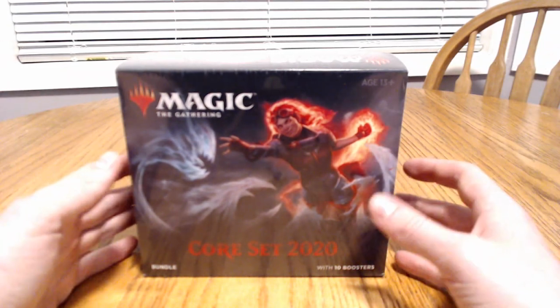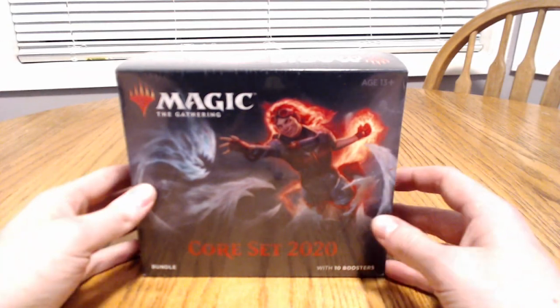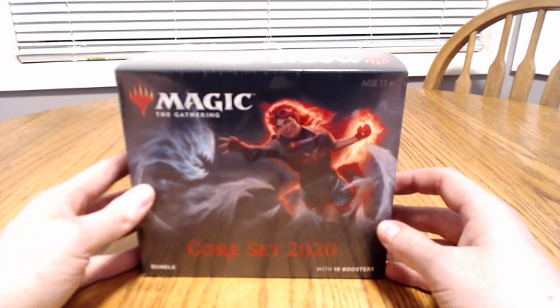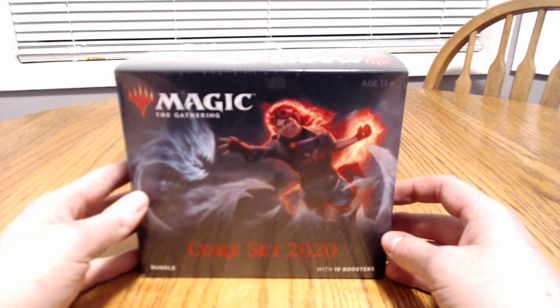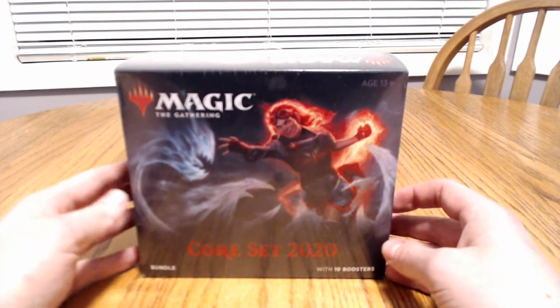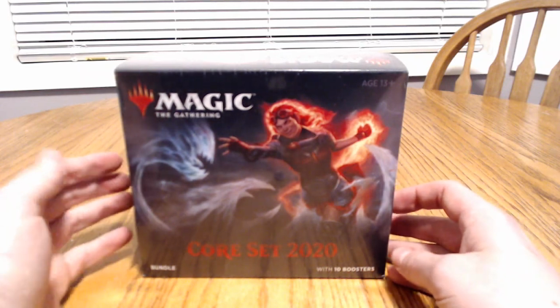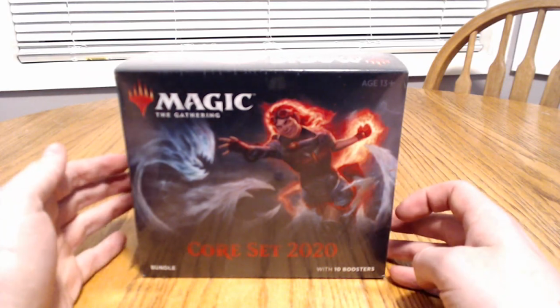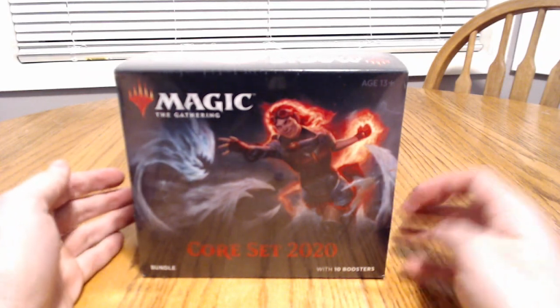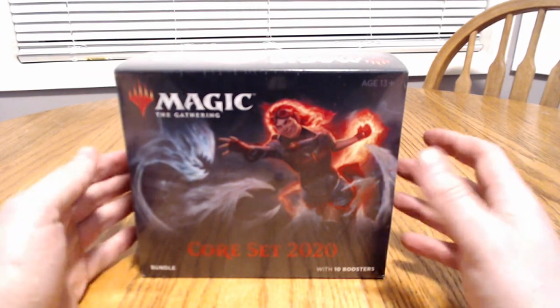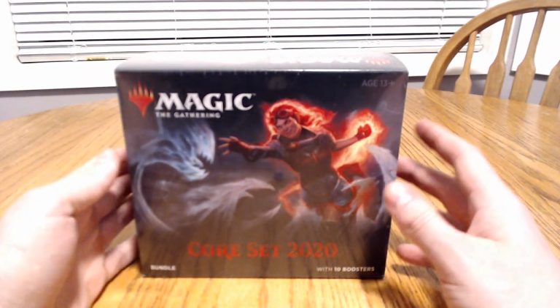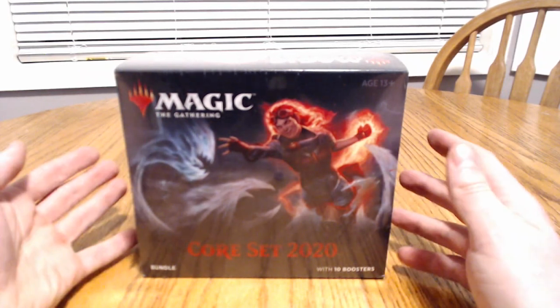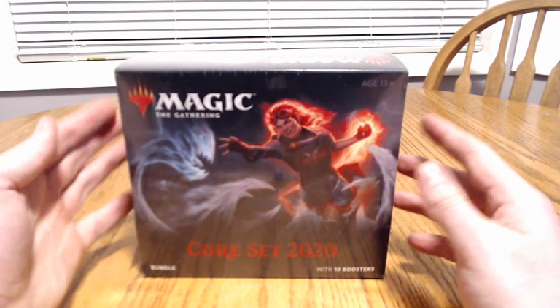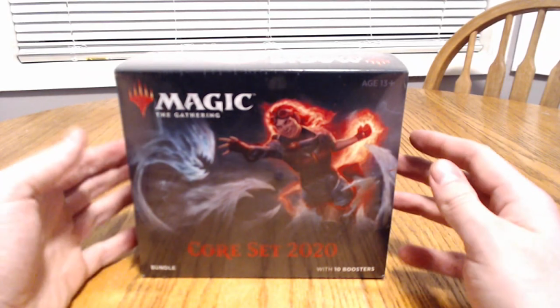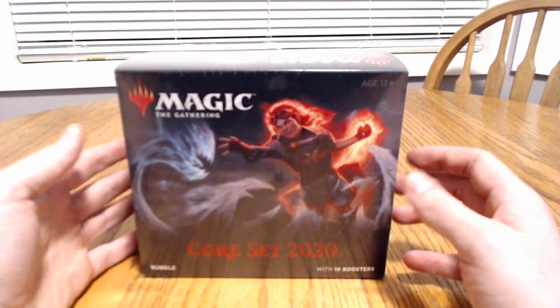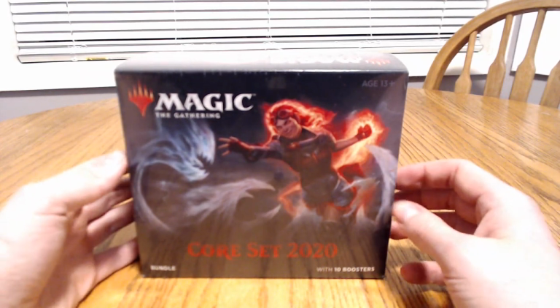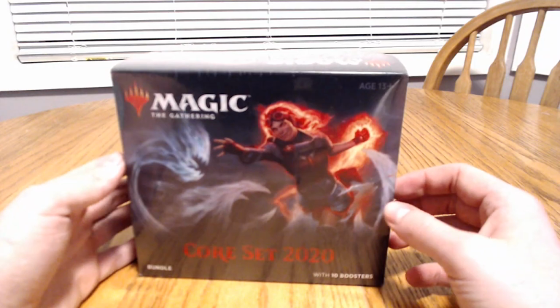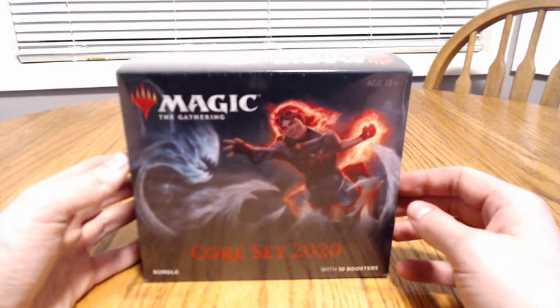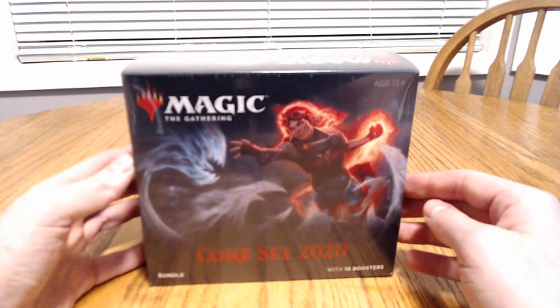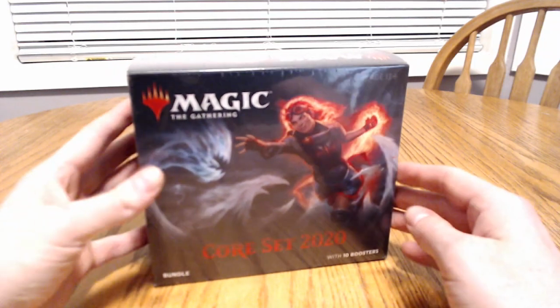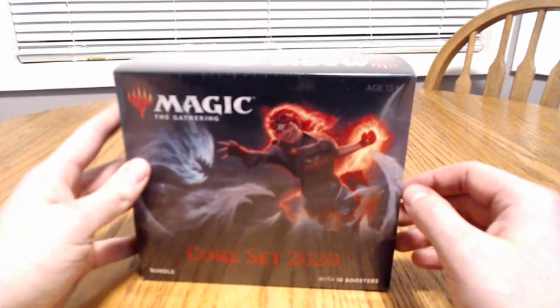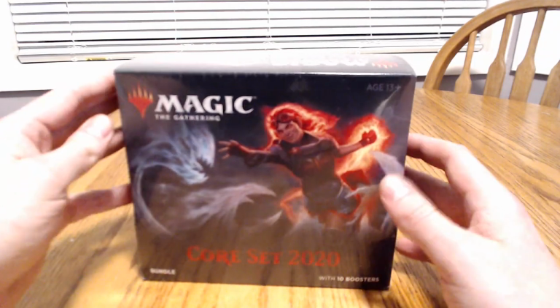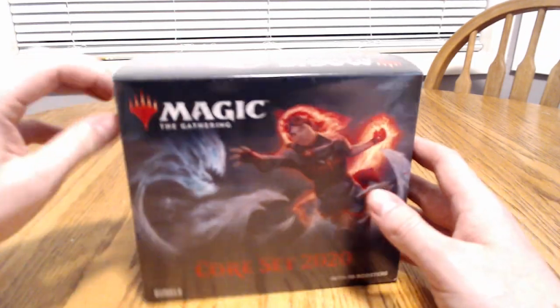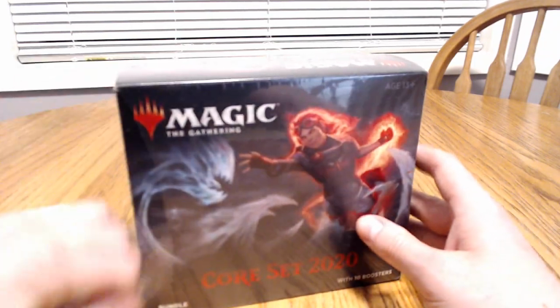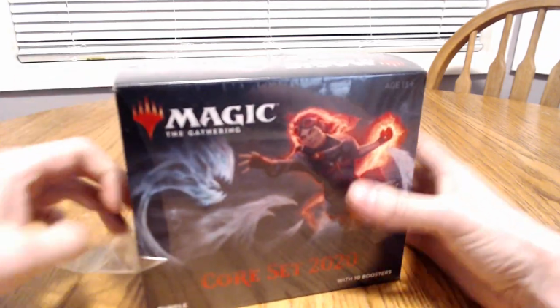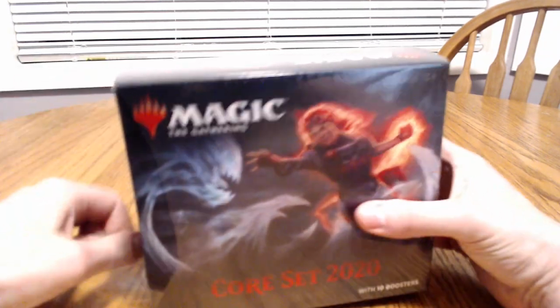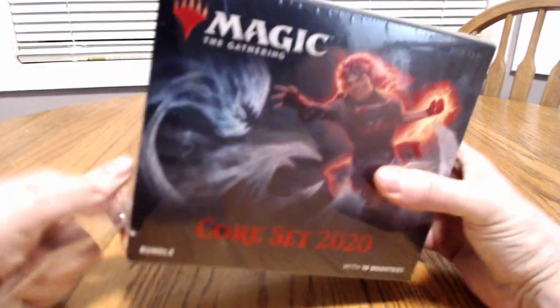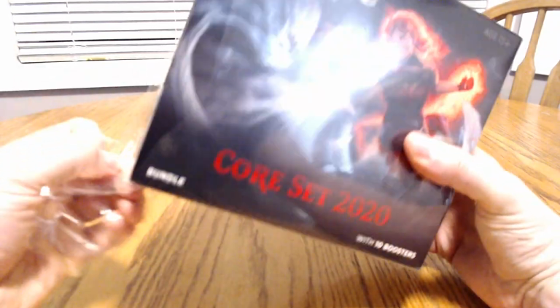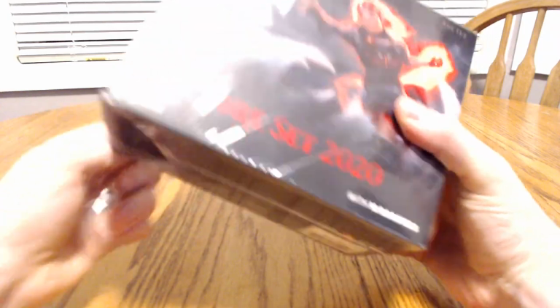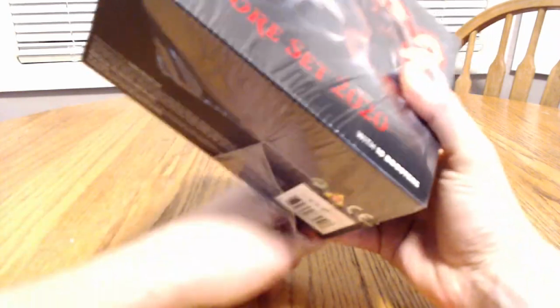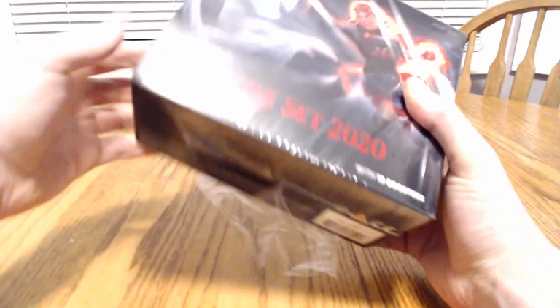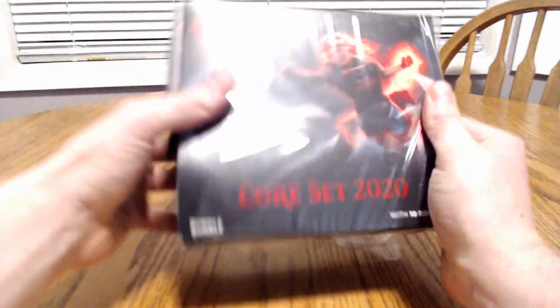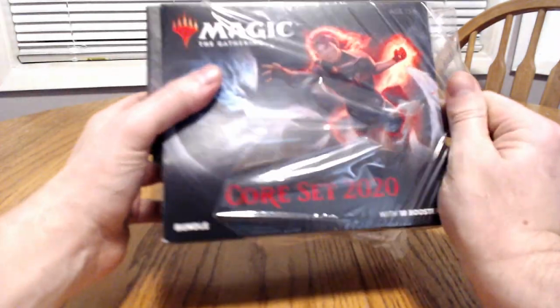You can pick this up just about anywhere you shop — an example like a Fred Meyer's, Walmart, Target, etc., or online on Amazon. You can pick this up for right around $40 depending on where you are at.